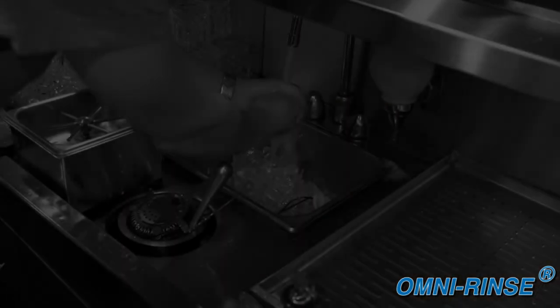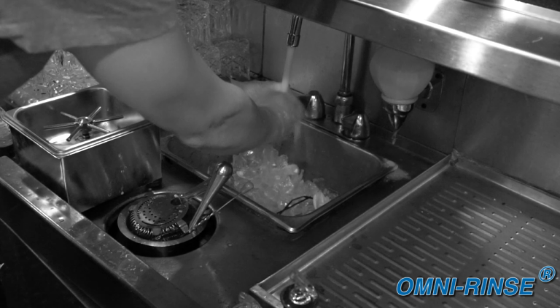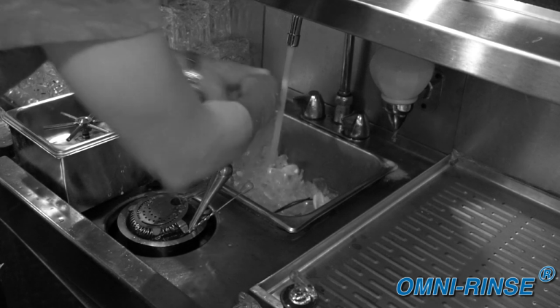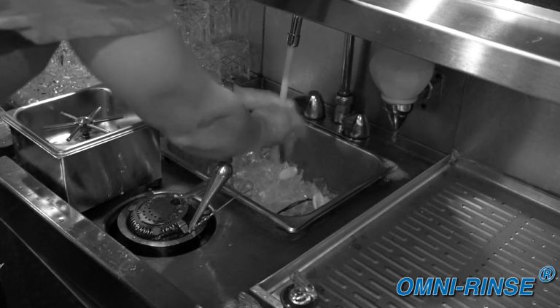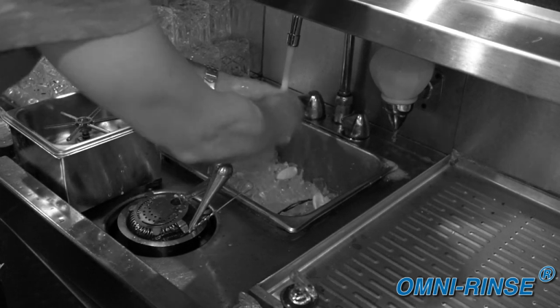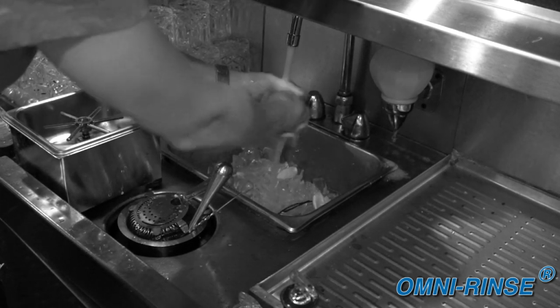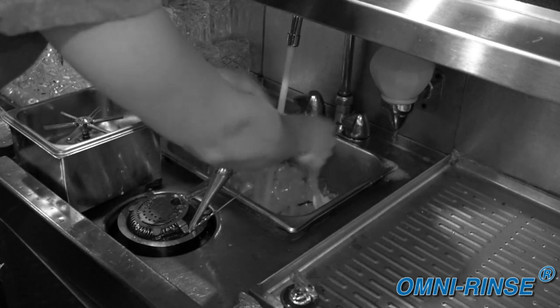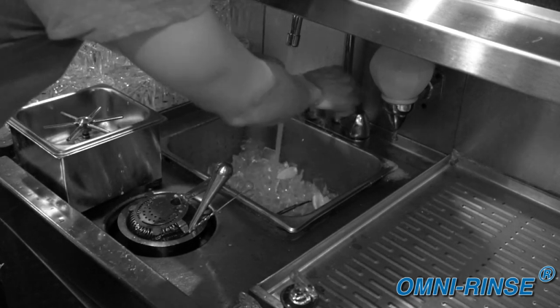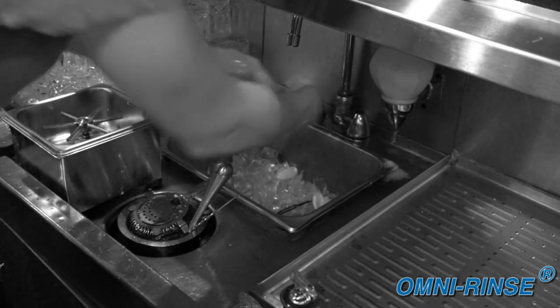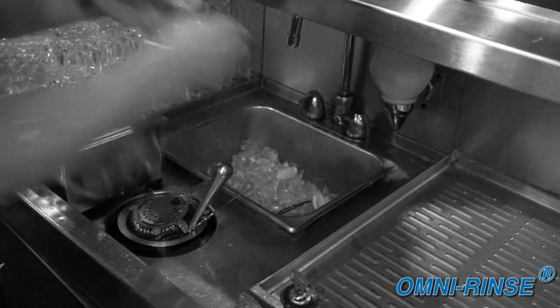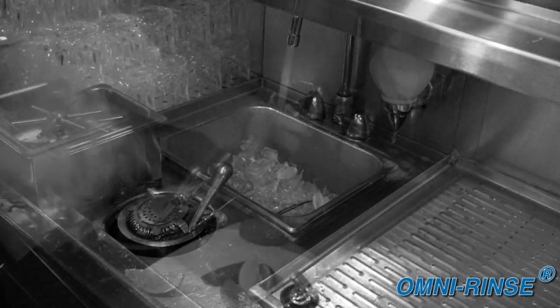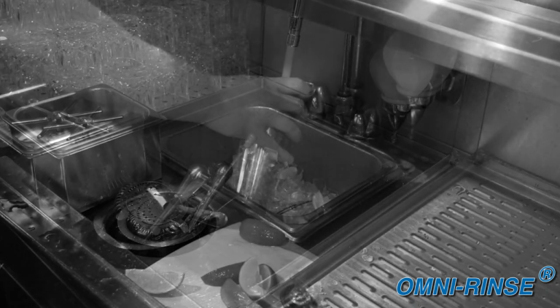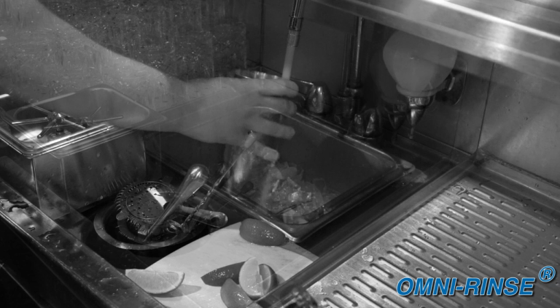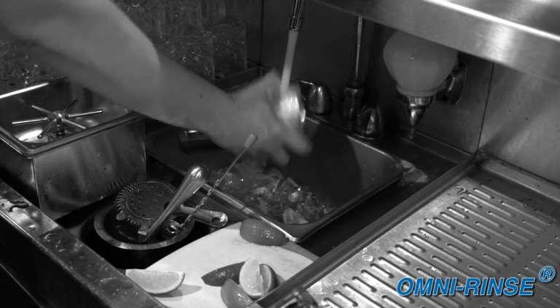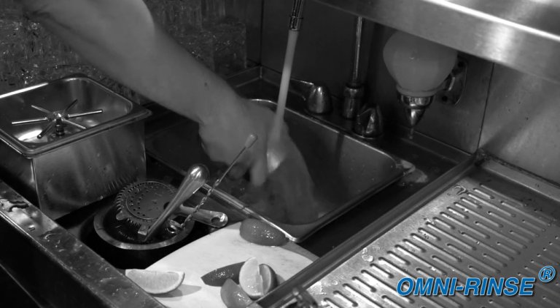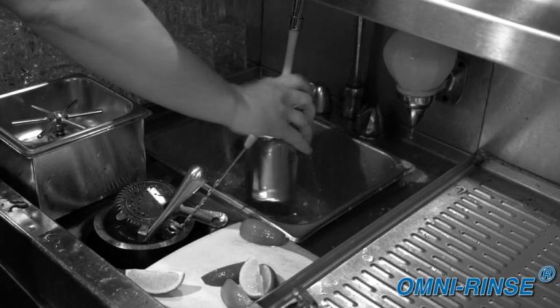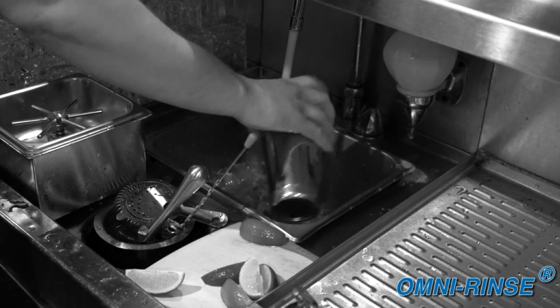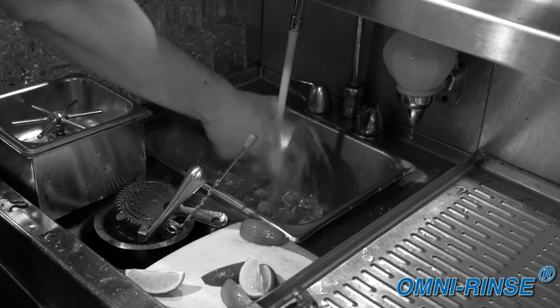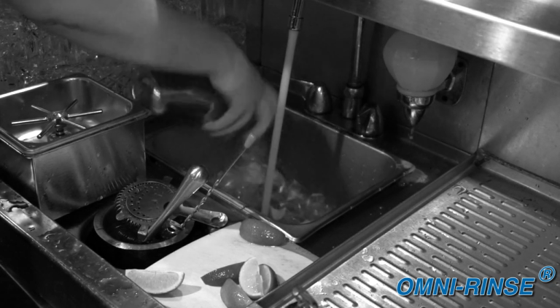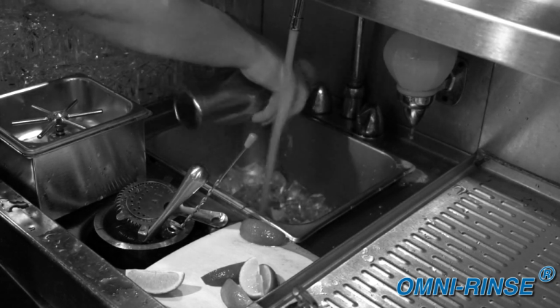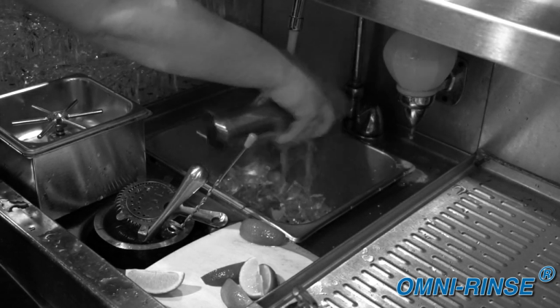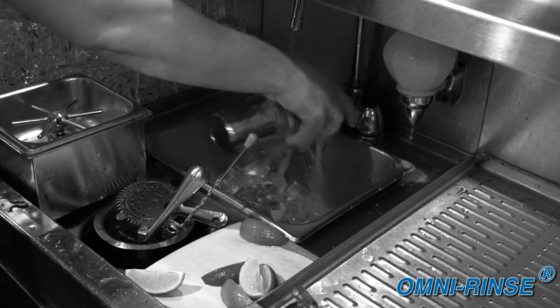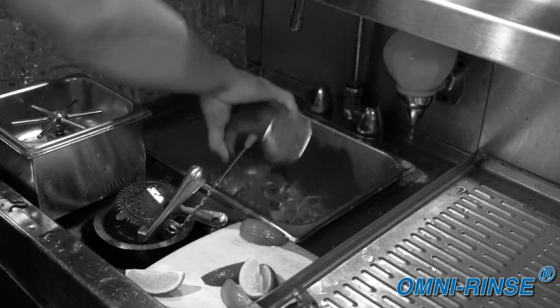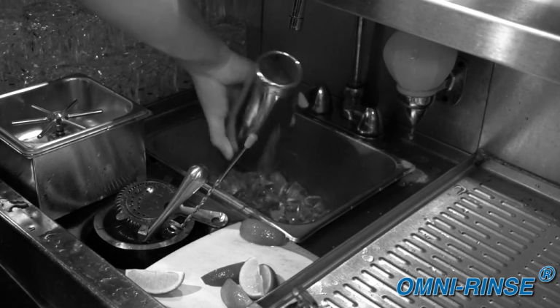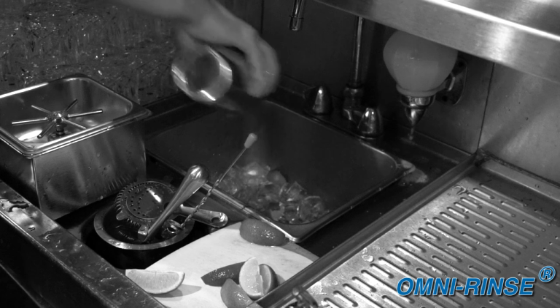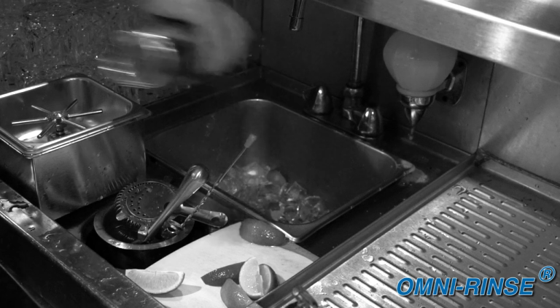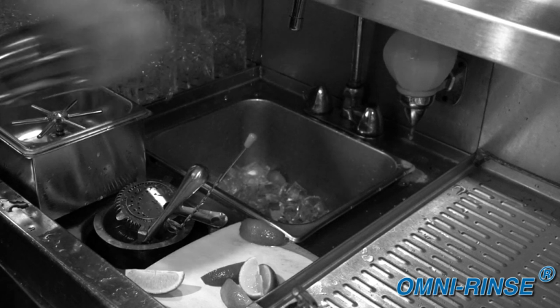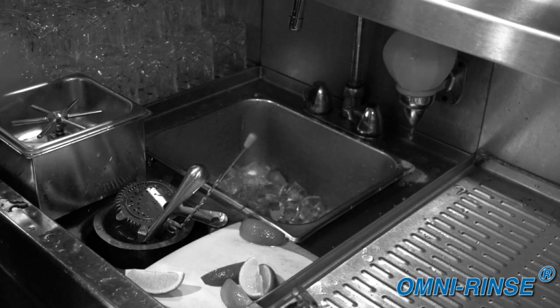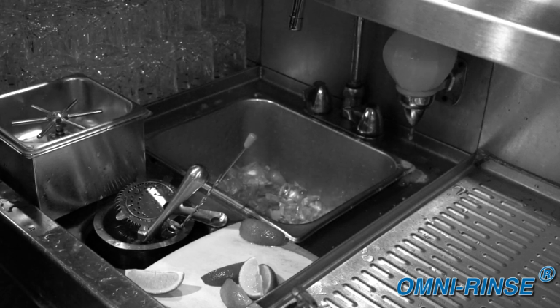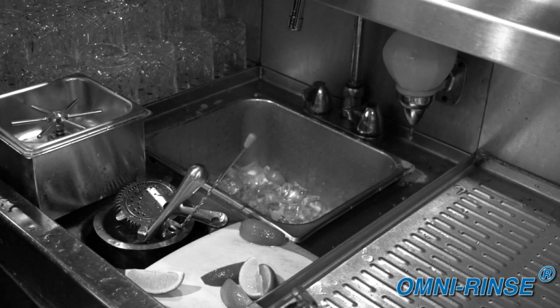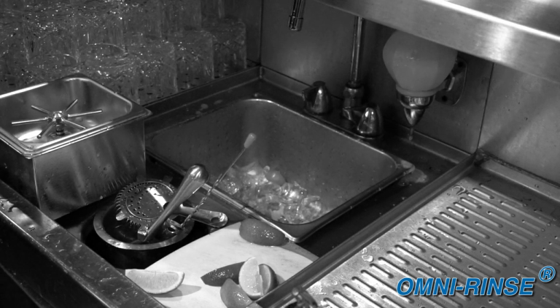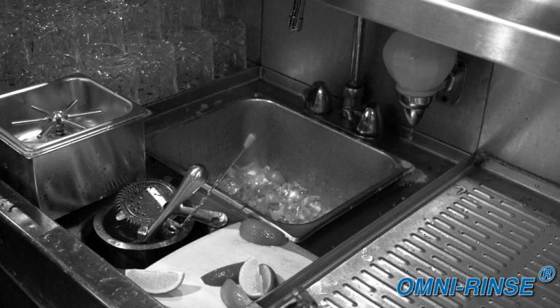Other equipment manufacturers have finally realized that rinsing is a thing. They've designed units that crowd together sinks, dip wells, beer glass rinsers, and even cutting boards — not realizing all the sanitation problems these designs create.